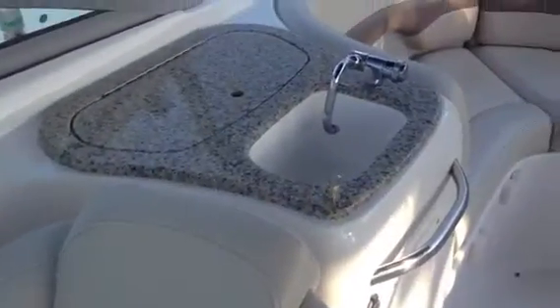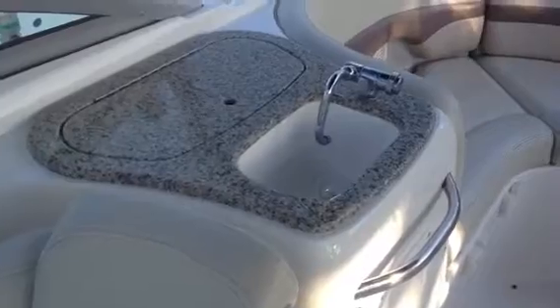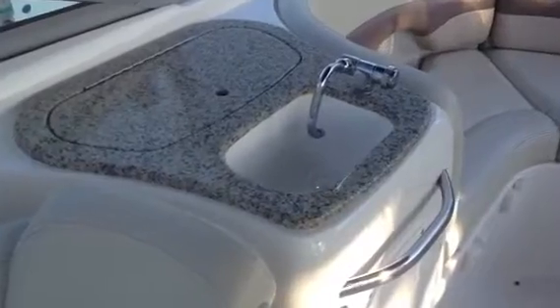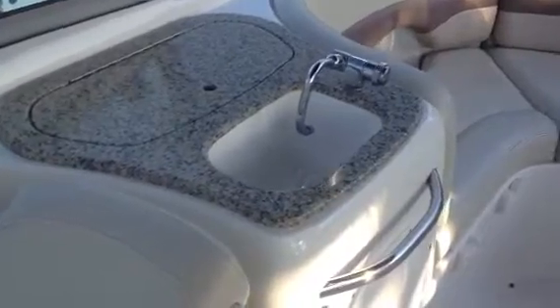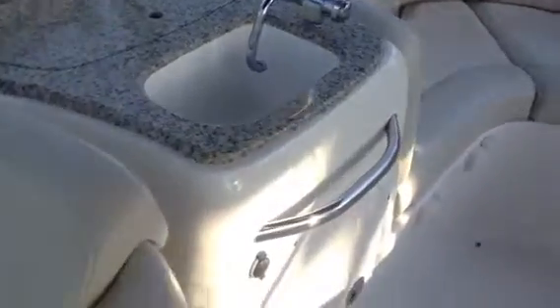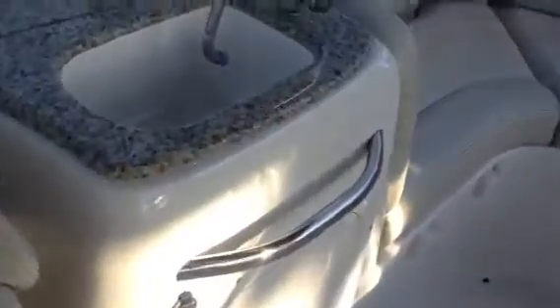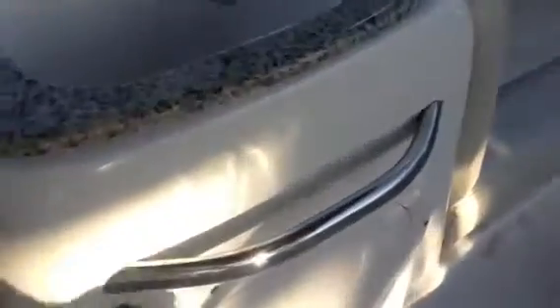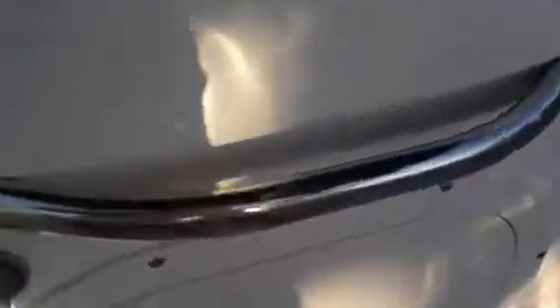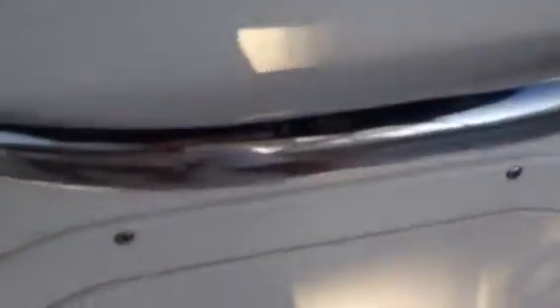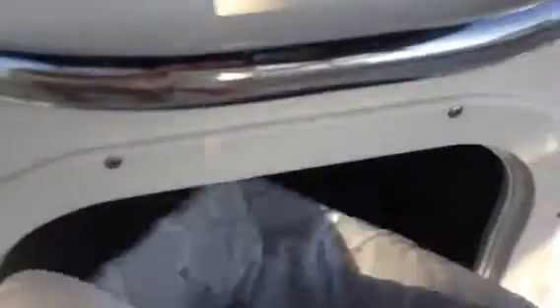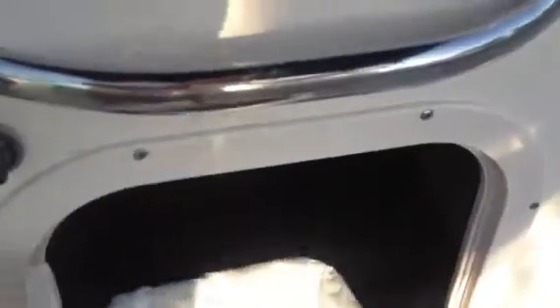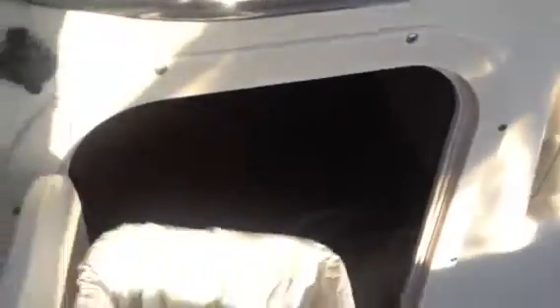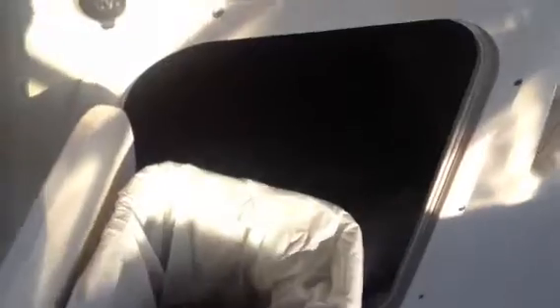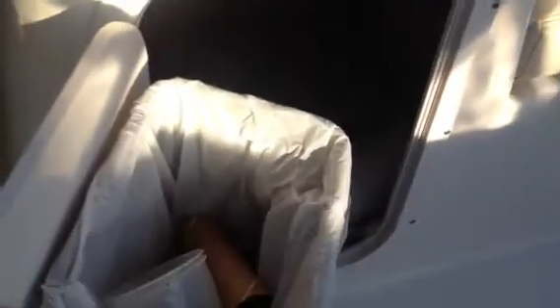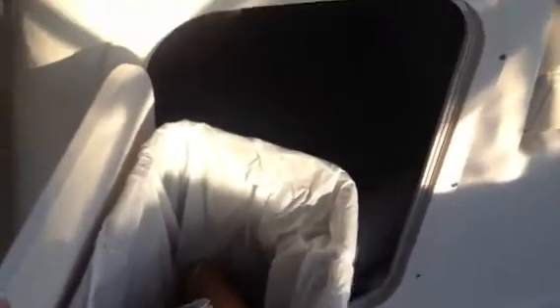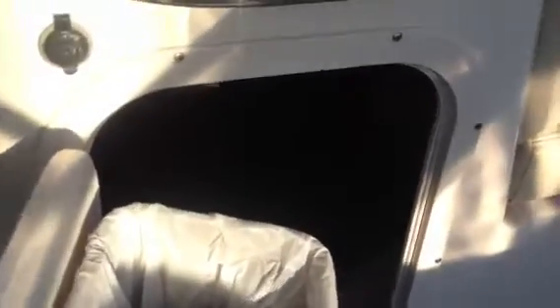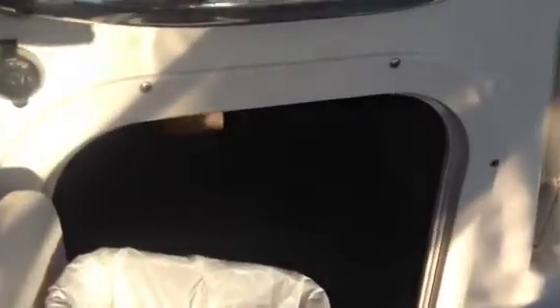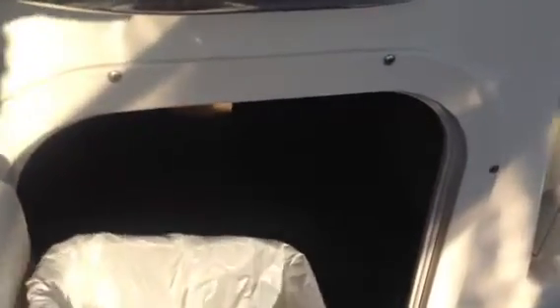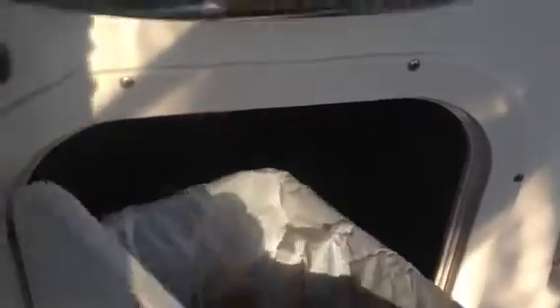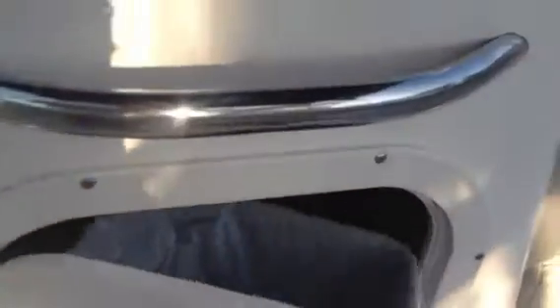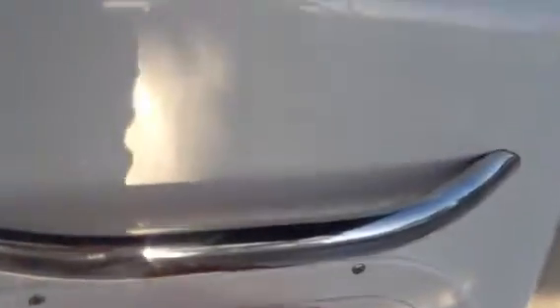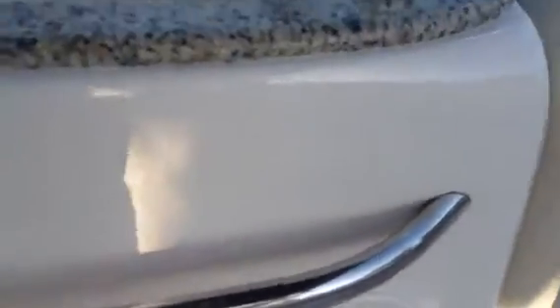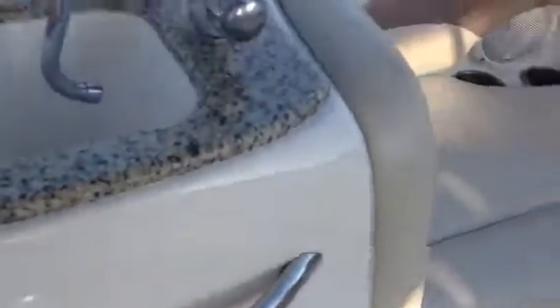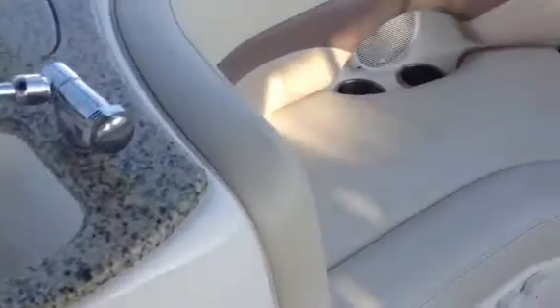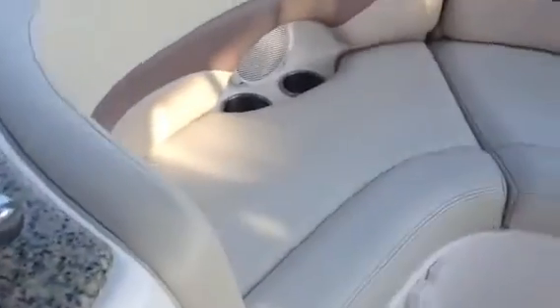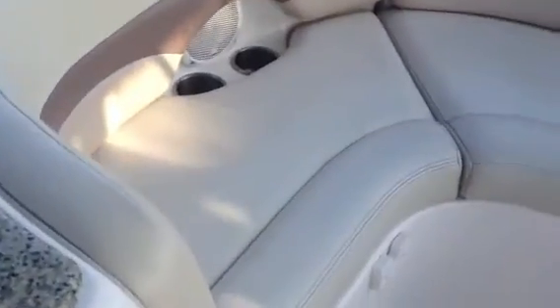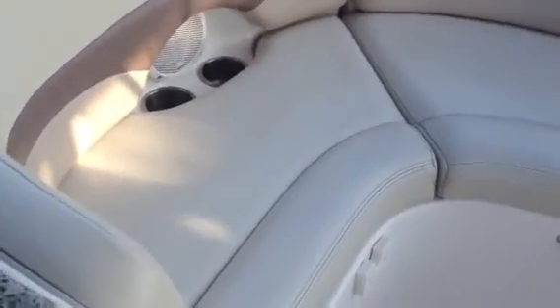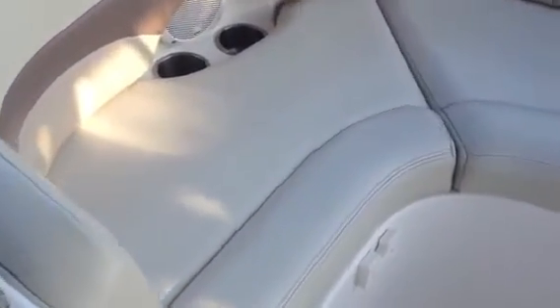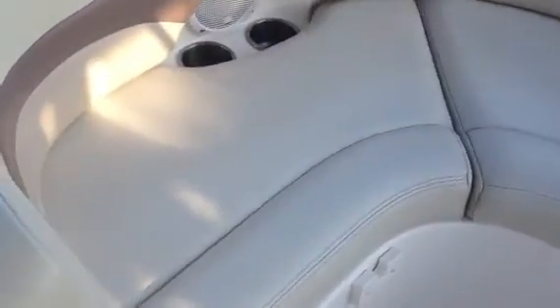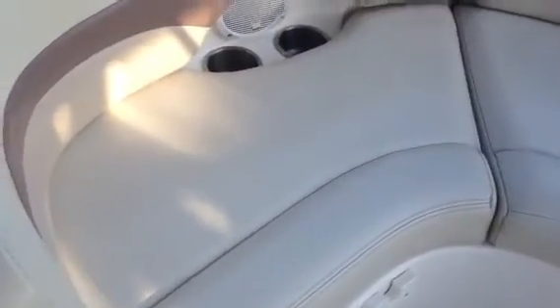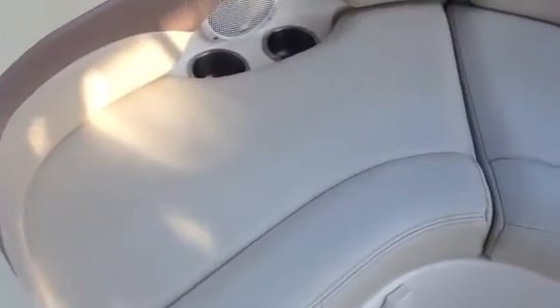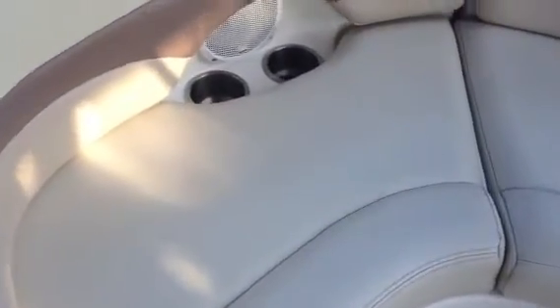Panning around, you've got your sink, trash, and plenty of storage down there as well. Underneath that cushion there is a battery switch.